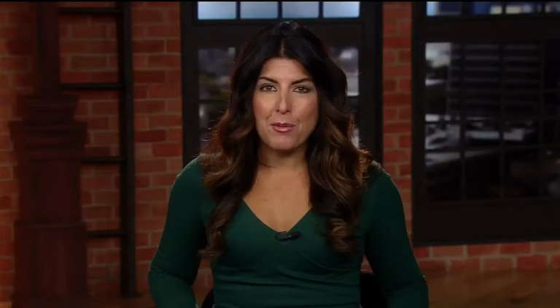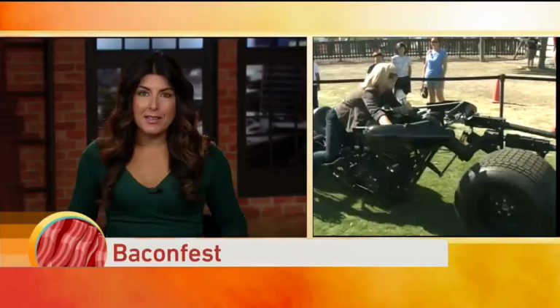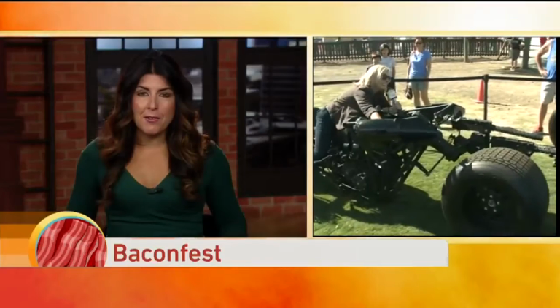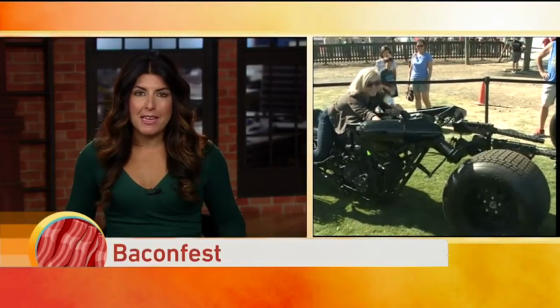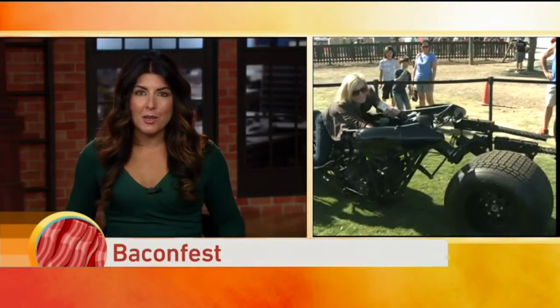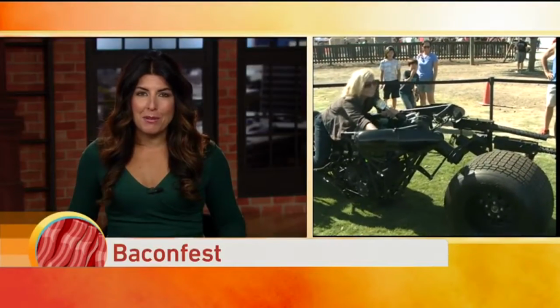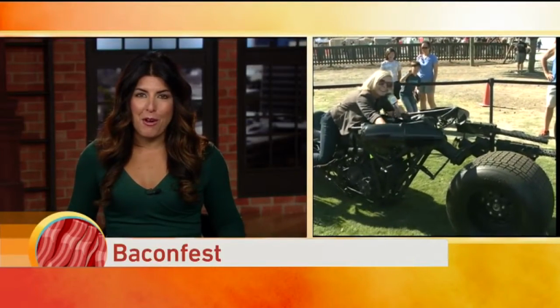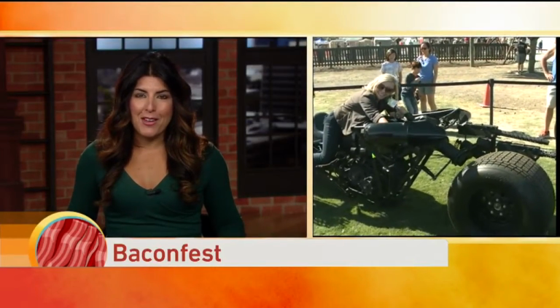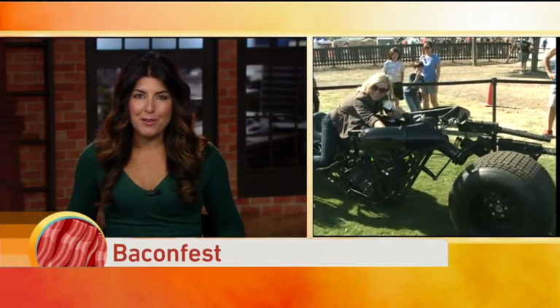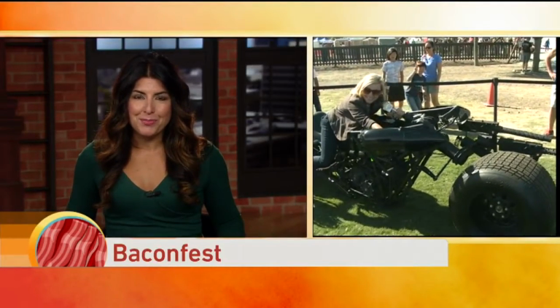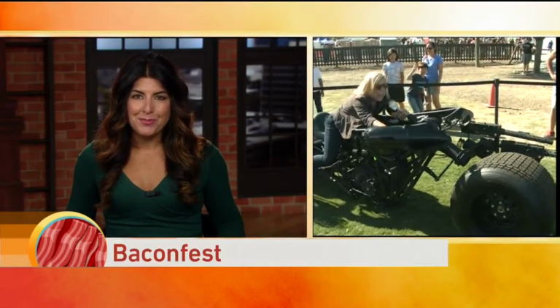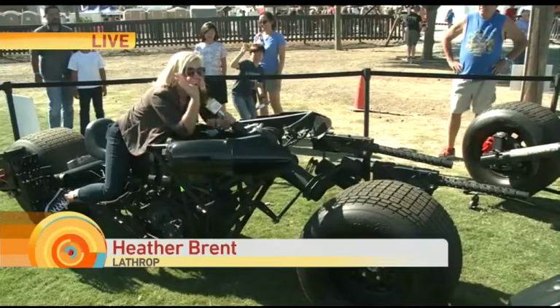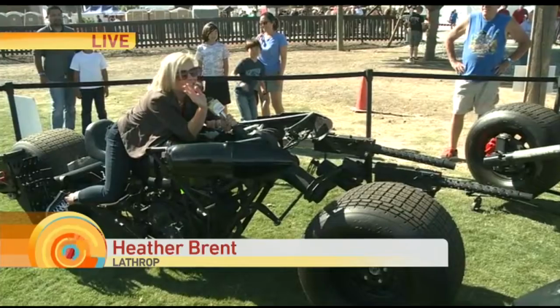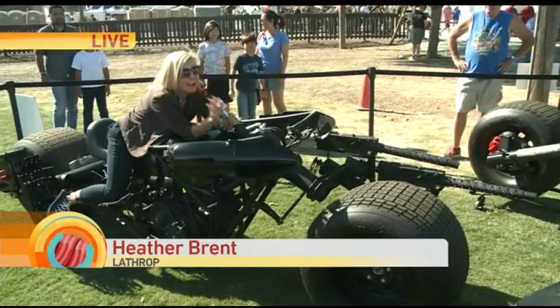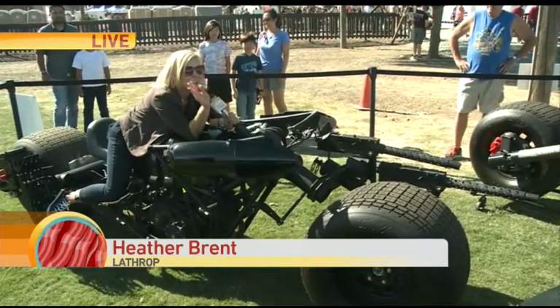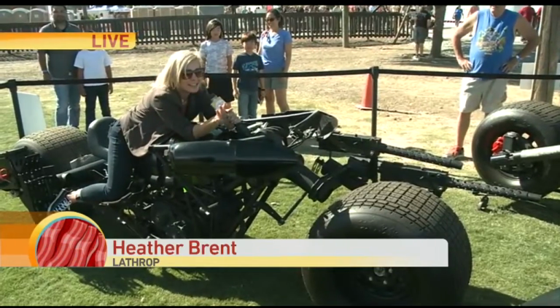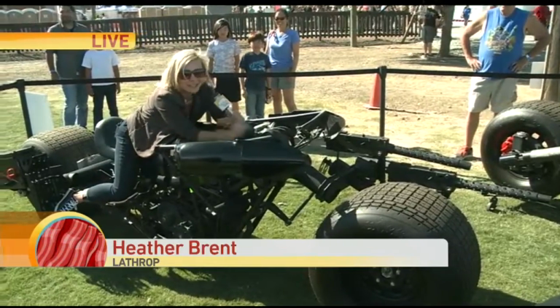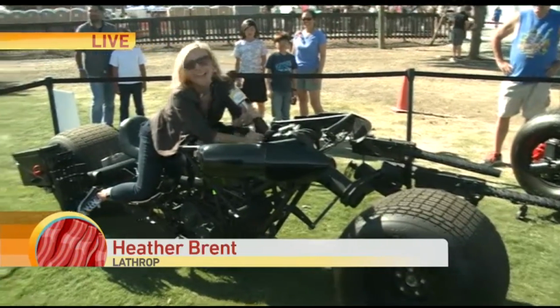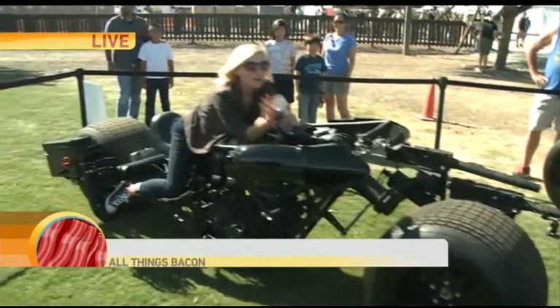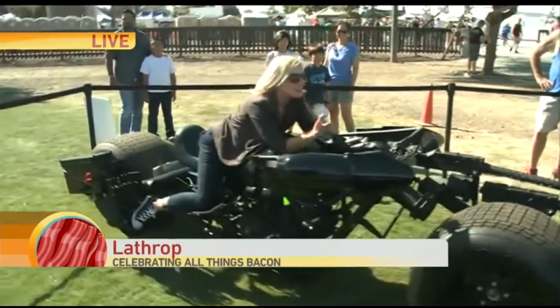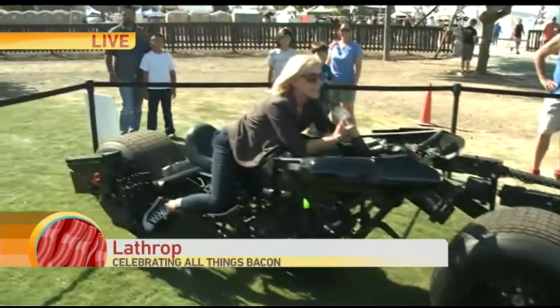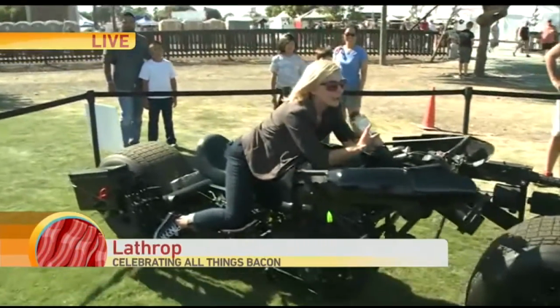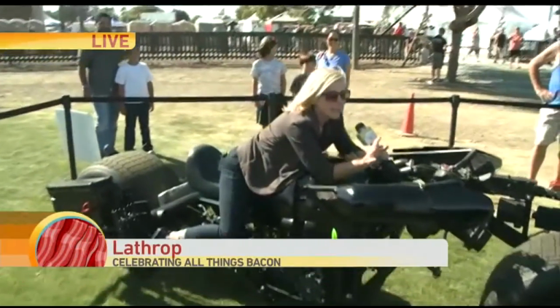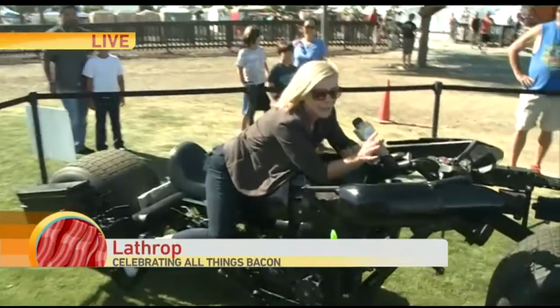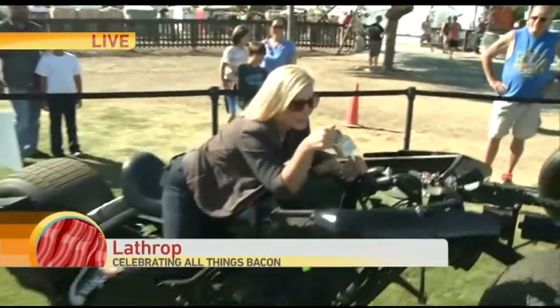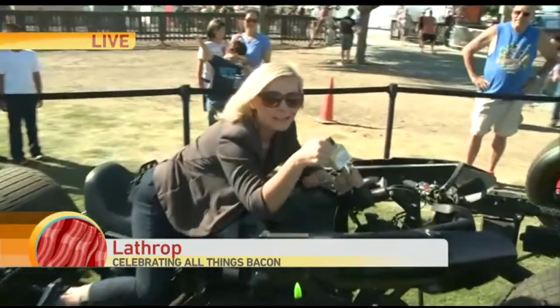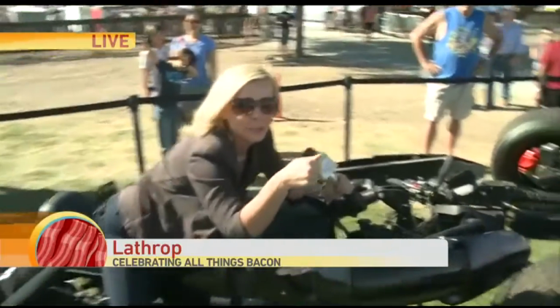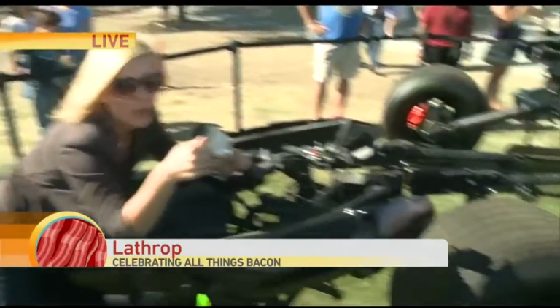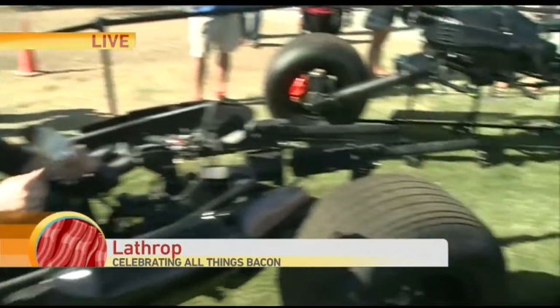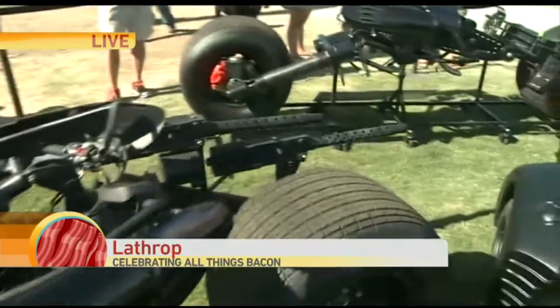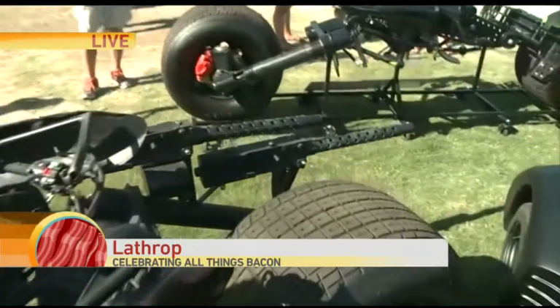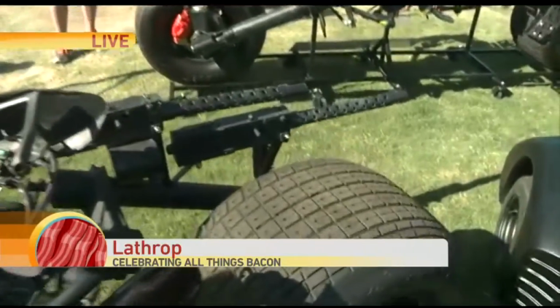Heather Brent joining us live from the event at DeLoso Family Farm. I am just having way too much fun. Not only do they have you covered when it comes to bacon, but they have some really cool hogs, if you know what I mean.